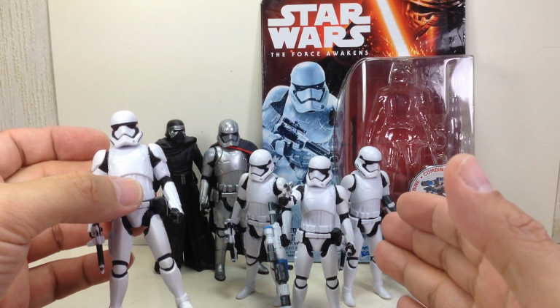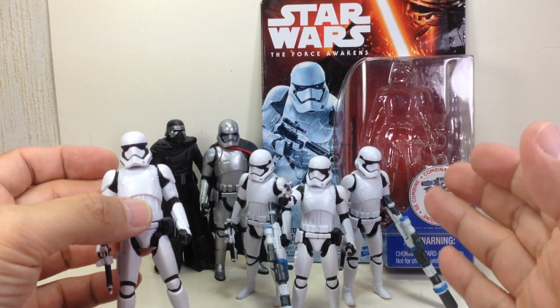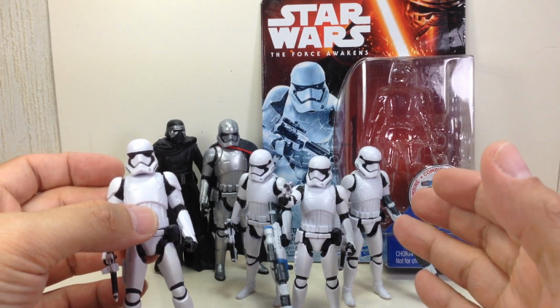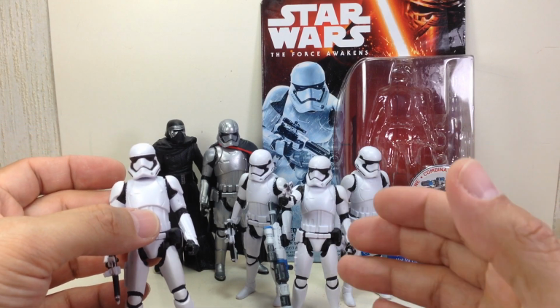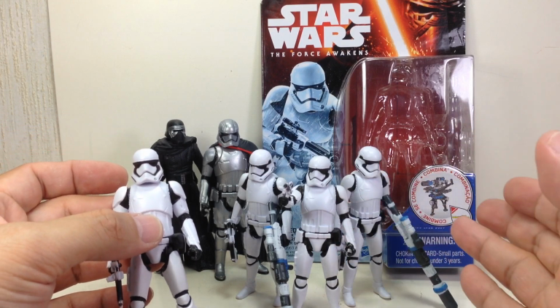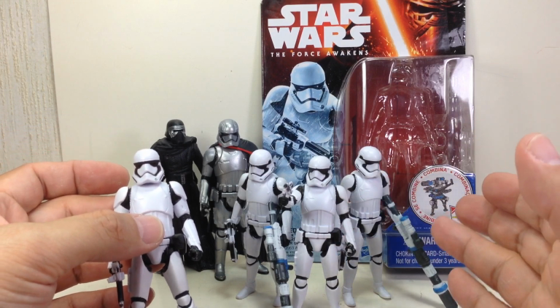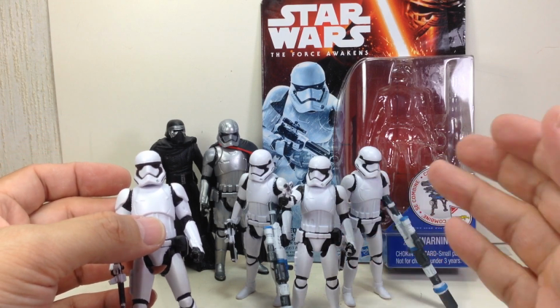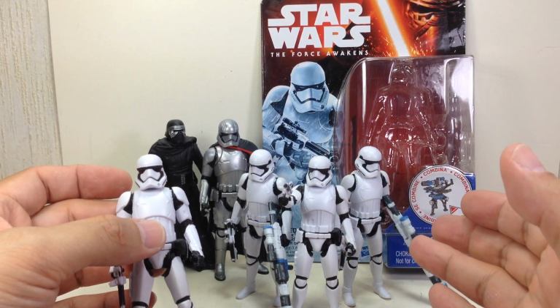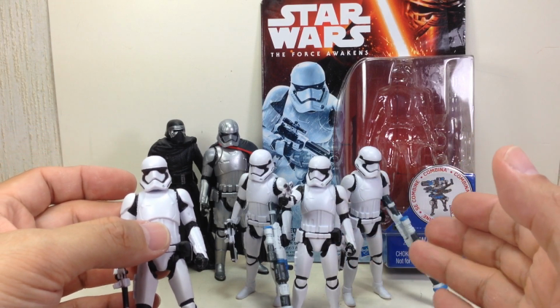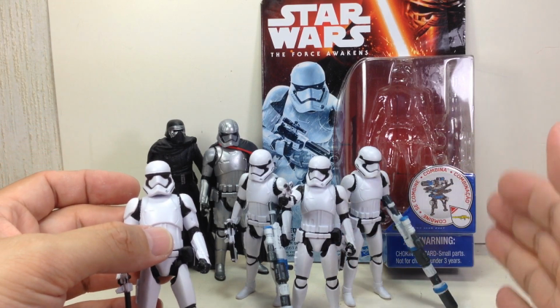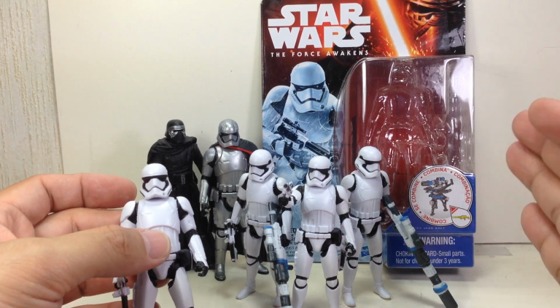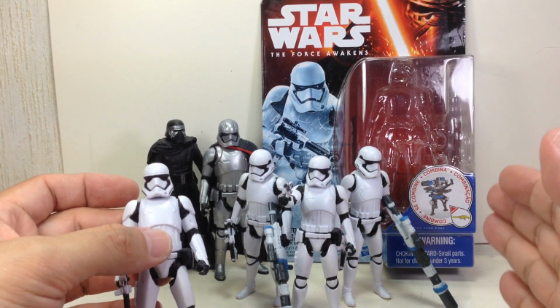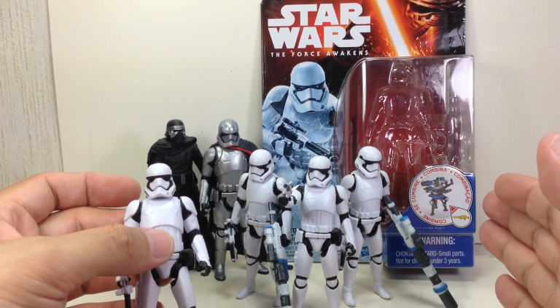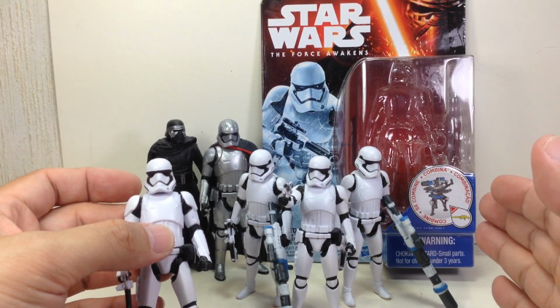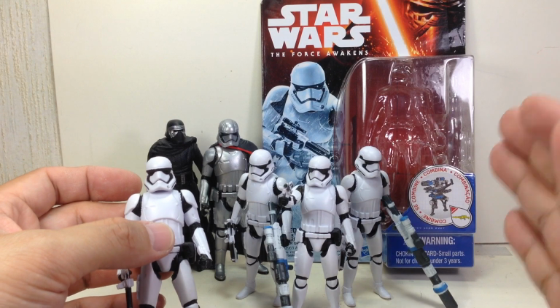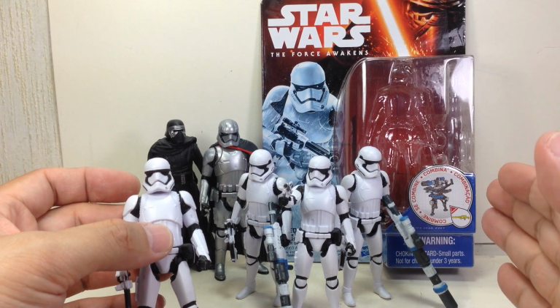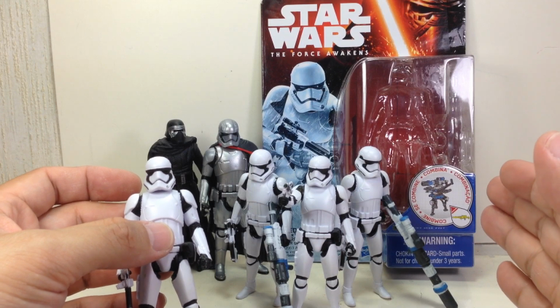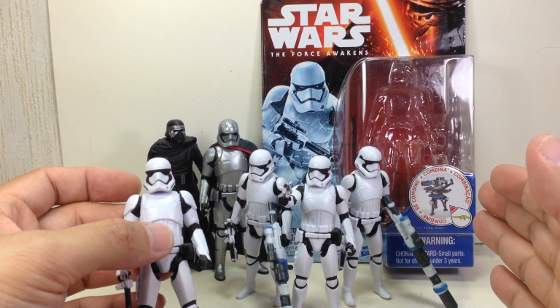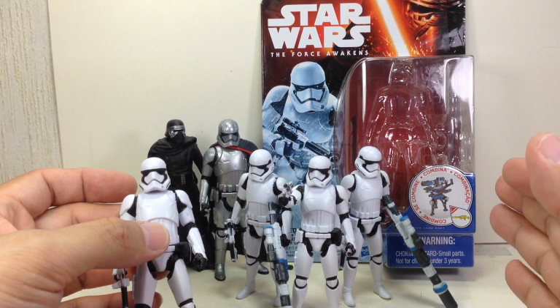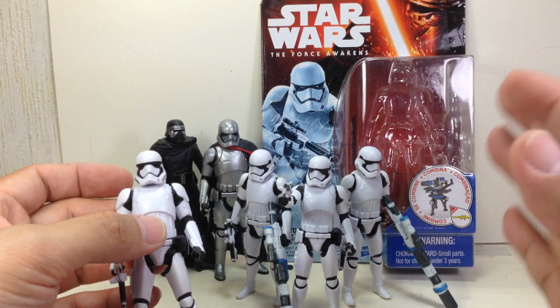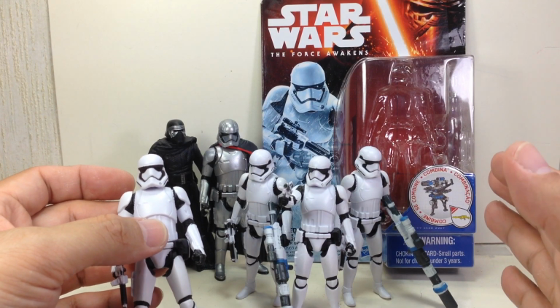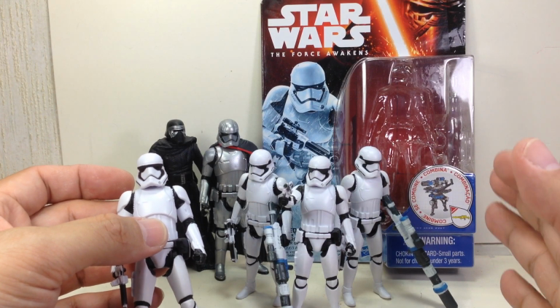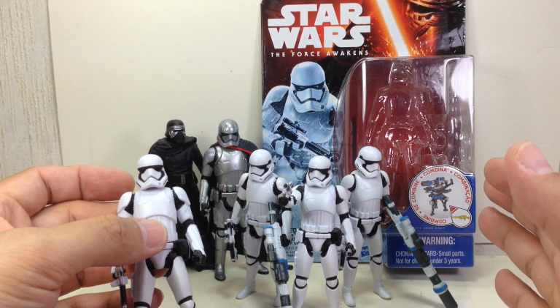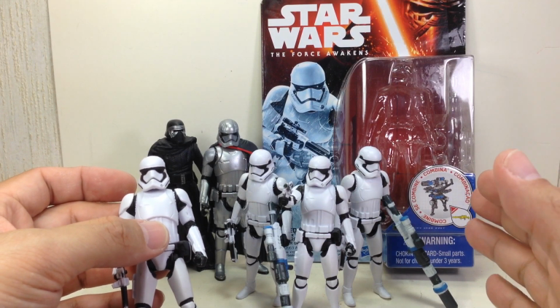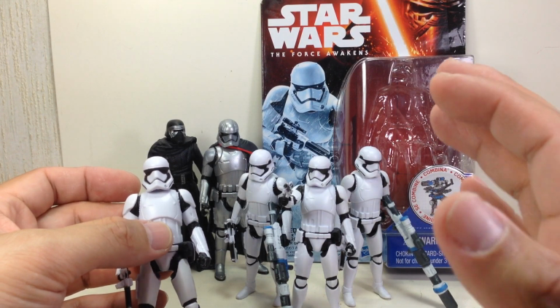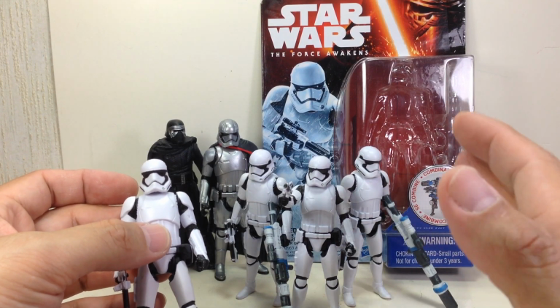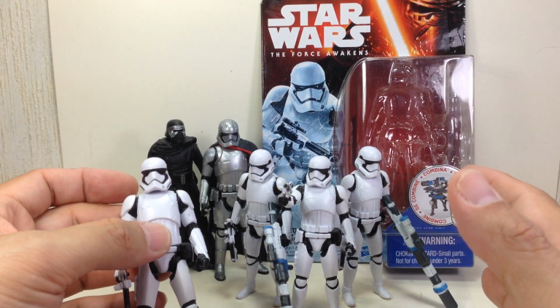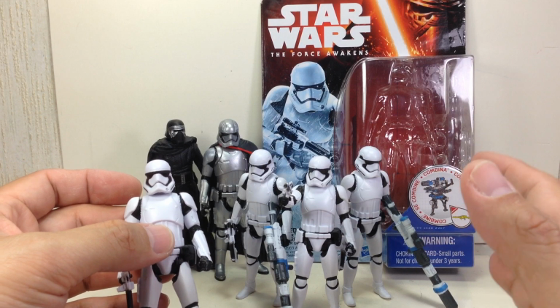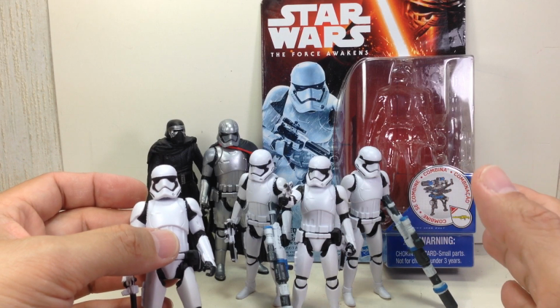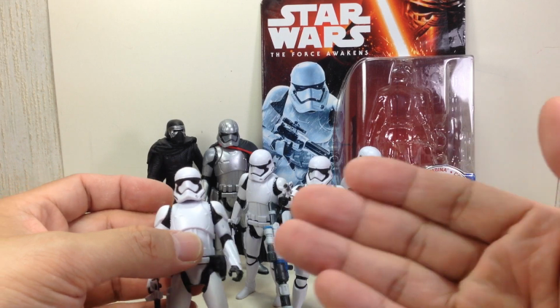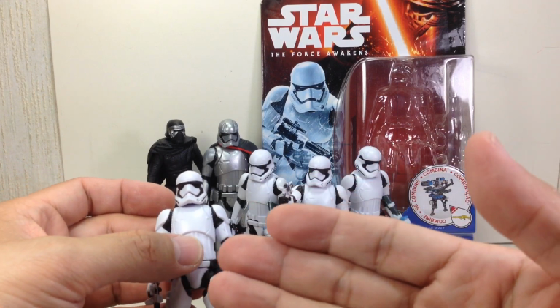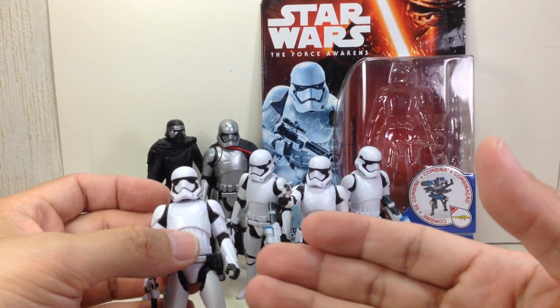If you're looking to just pick up another Stormtrooper — an army builder Stormtrooper — this is the figure you want to pick up. This format of the figure is the one you want, the single-carded Mission Series version, because it's $5 to $6 cheaper than the Armor Up version.